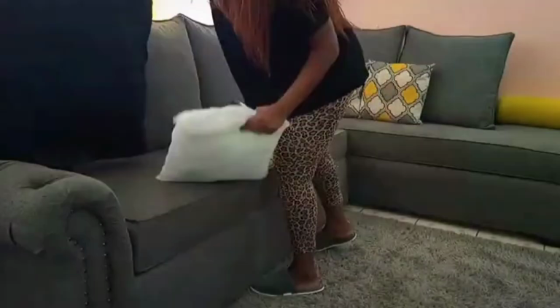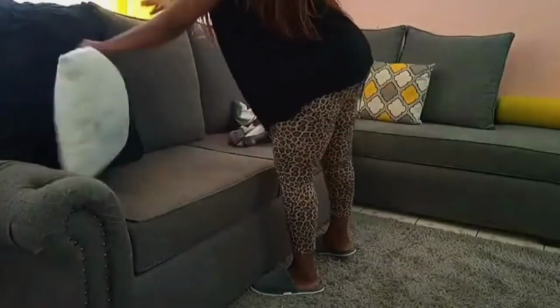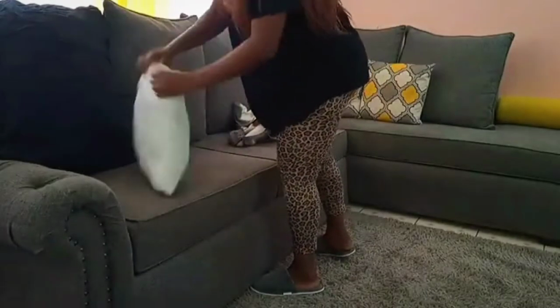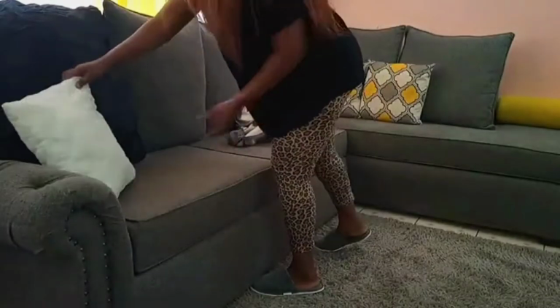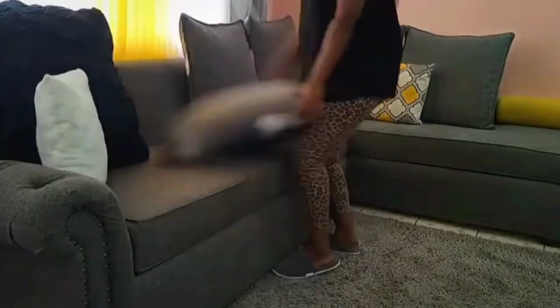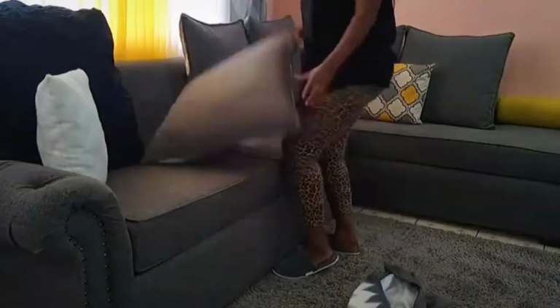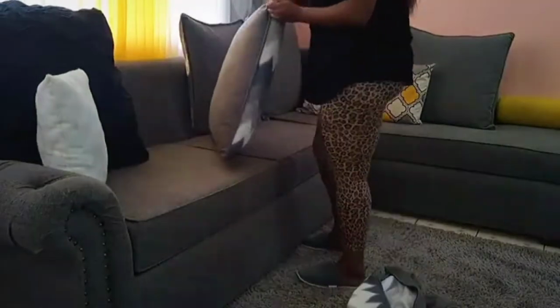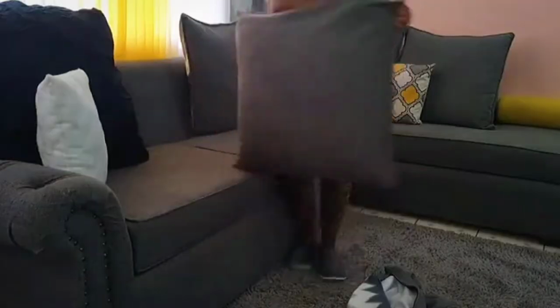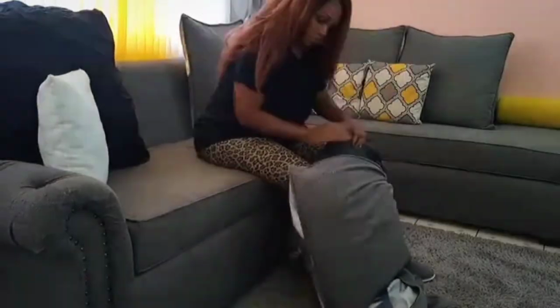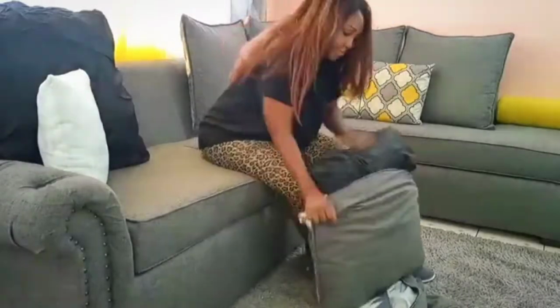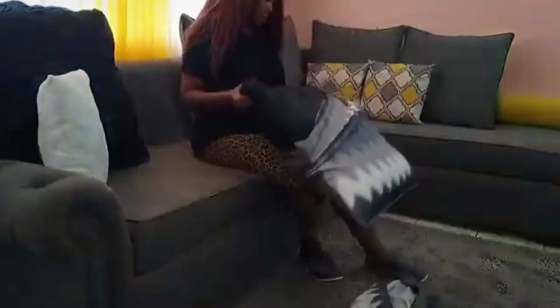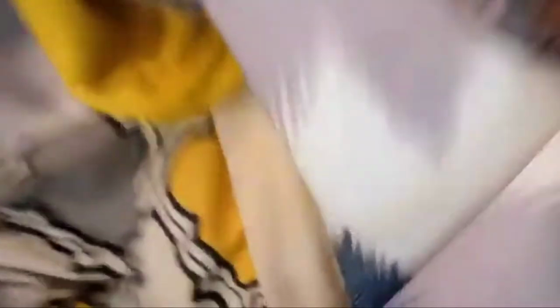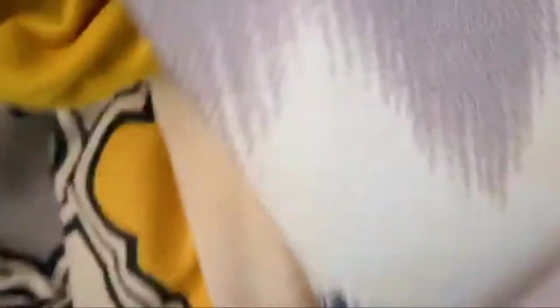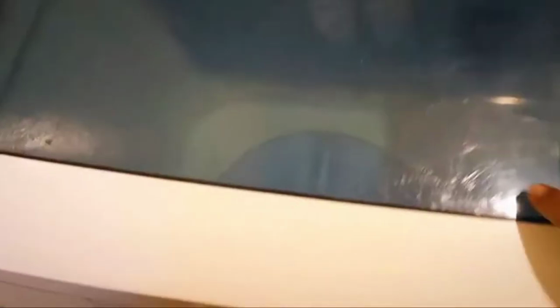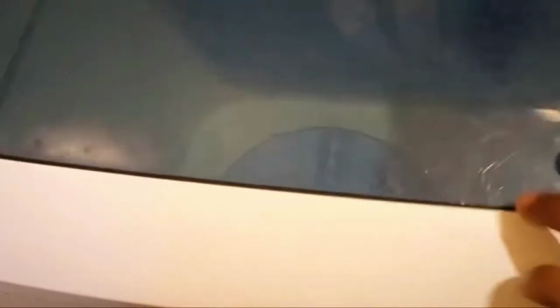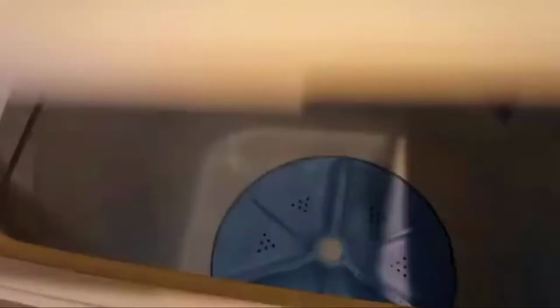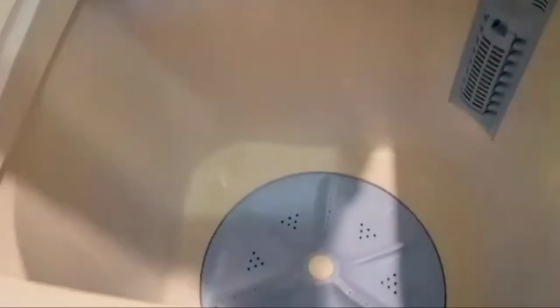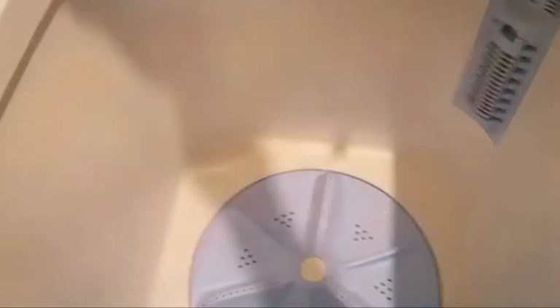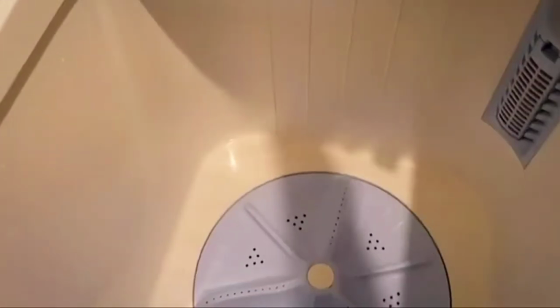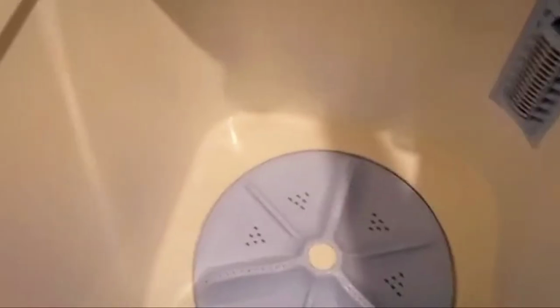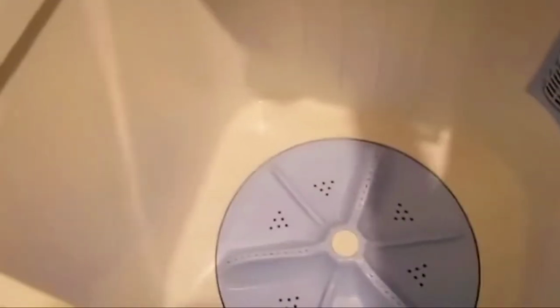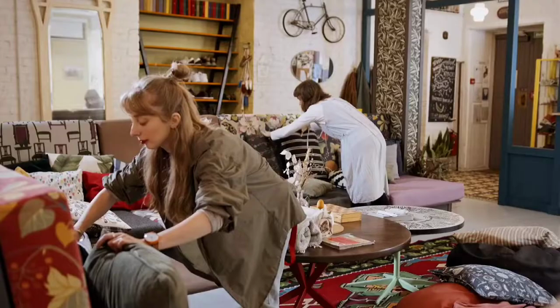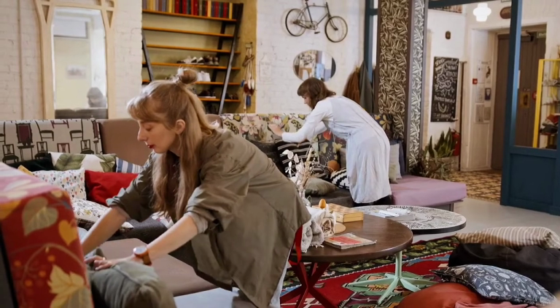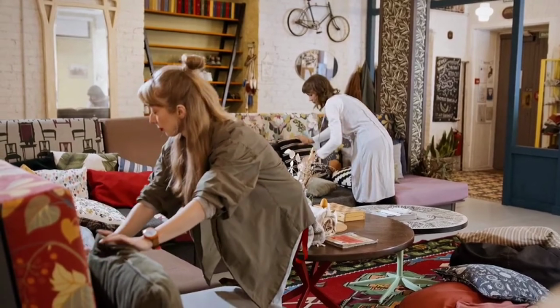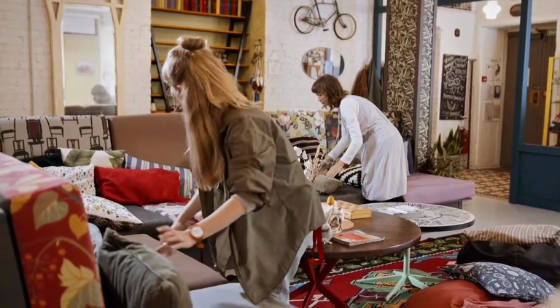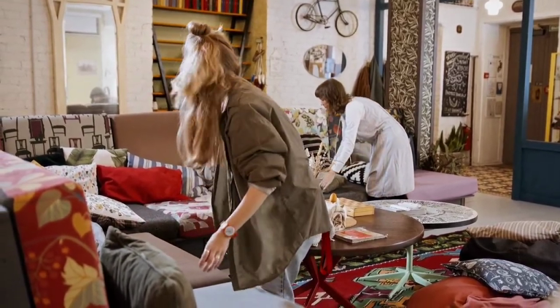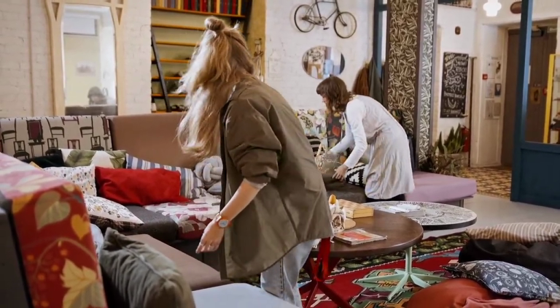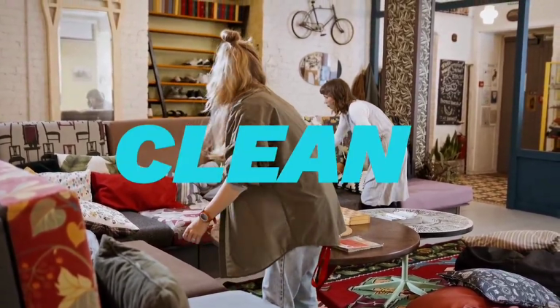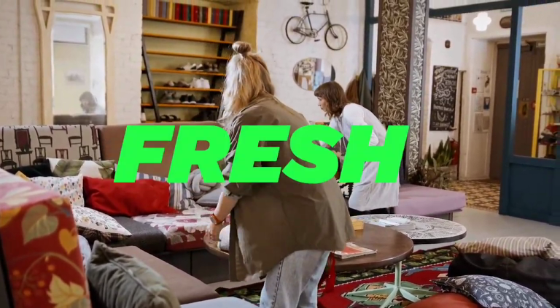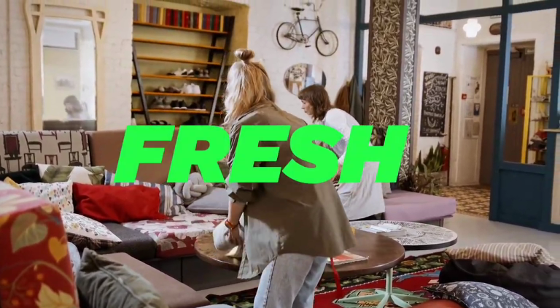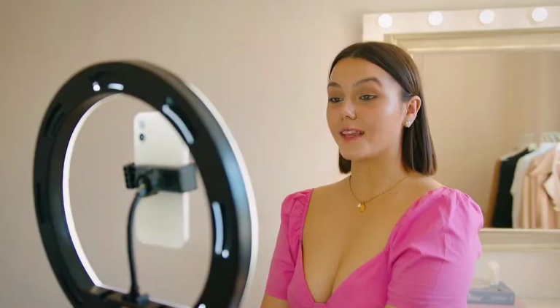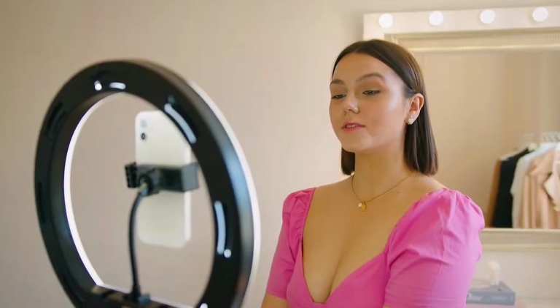If your sofa has removable cushion covers, it's a good idea to remove them and wash them separately in the washing machine, following the manufacturer's instructions. This can help ensure that your sofa stays clean and fresh for longer.